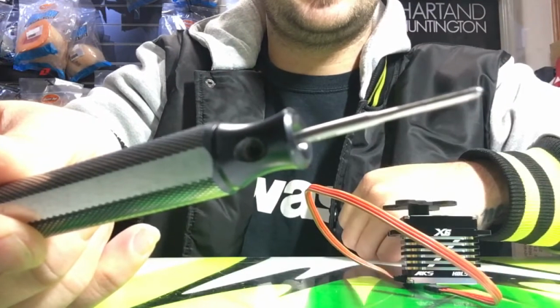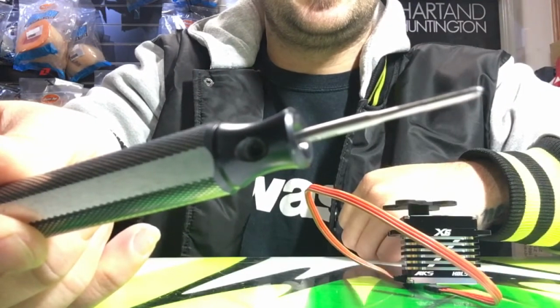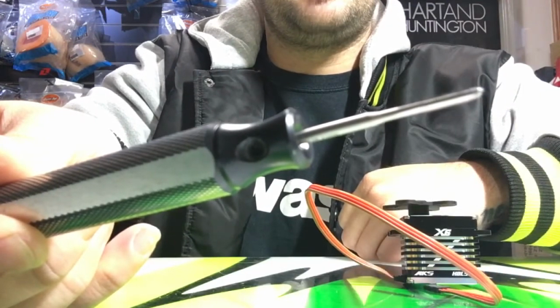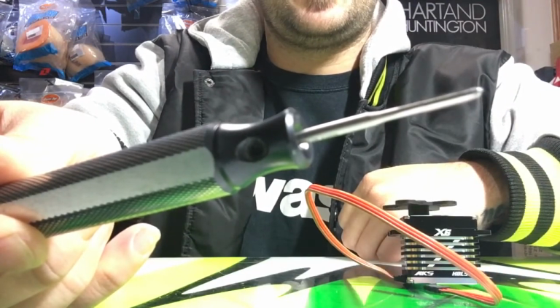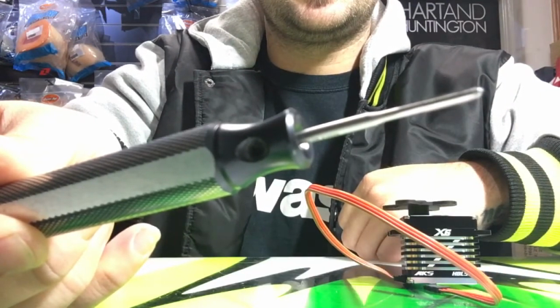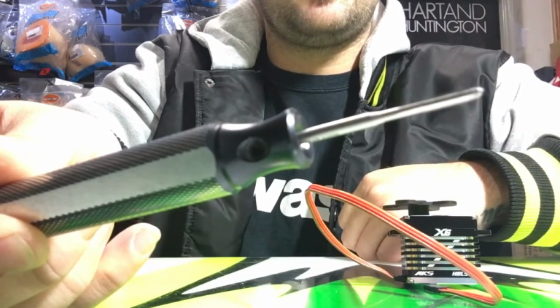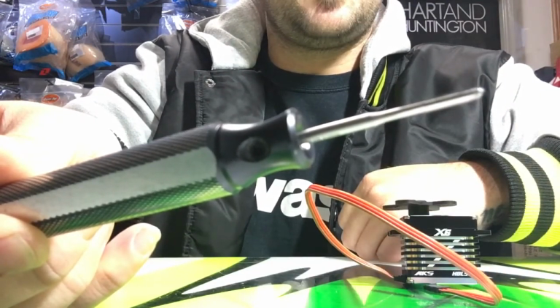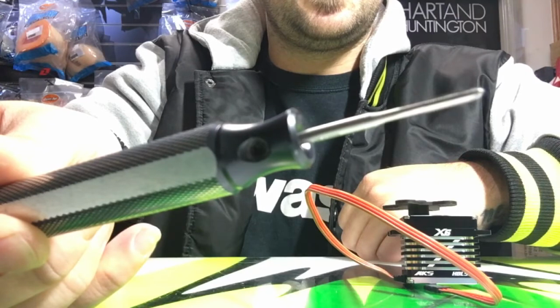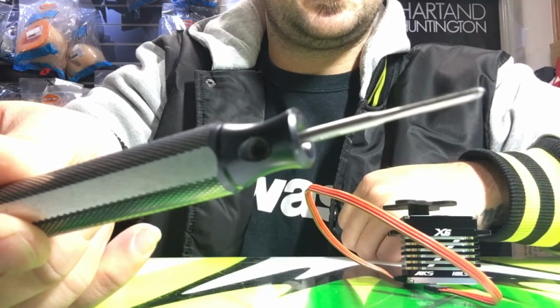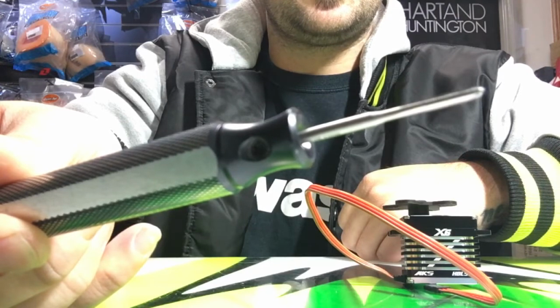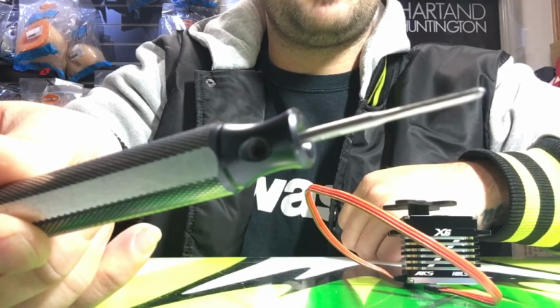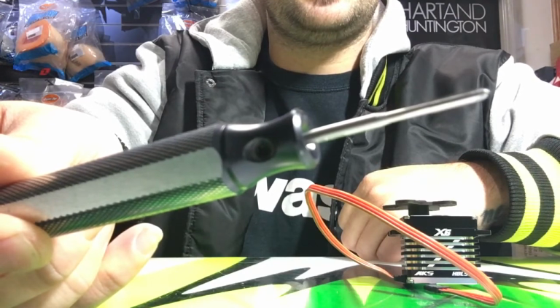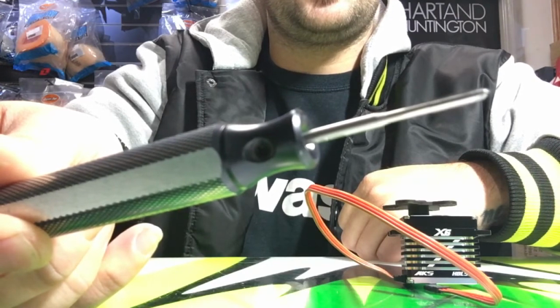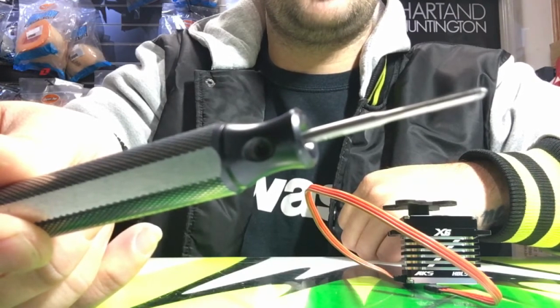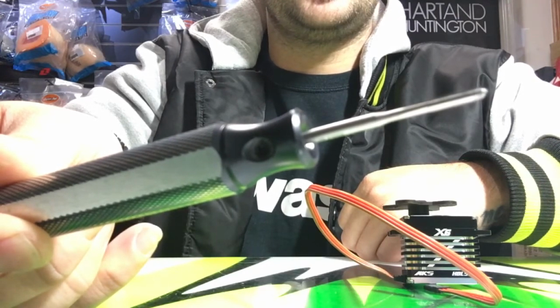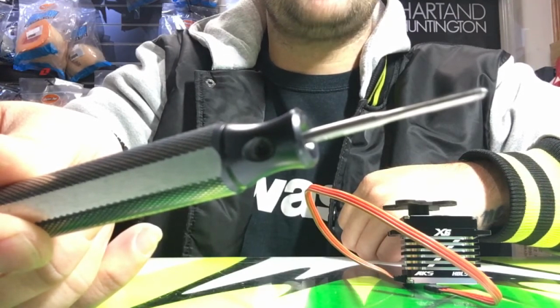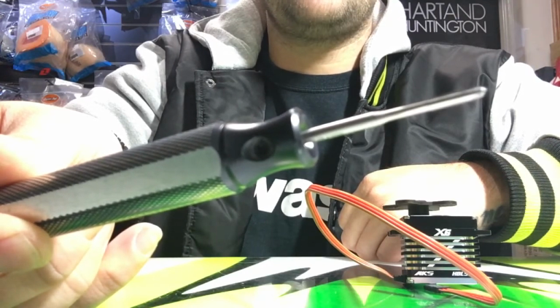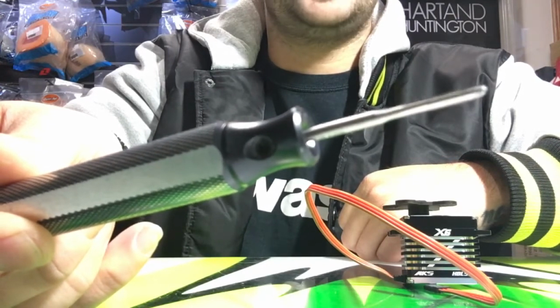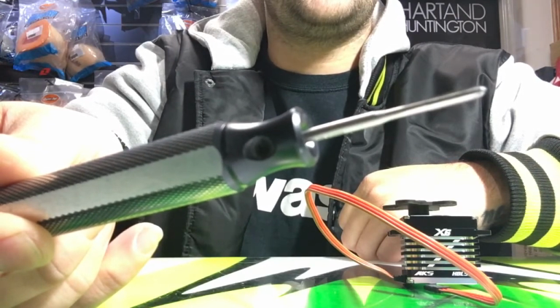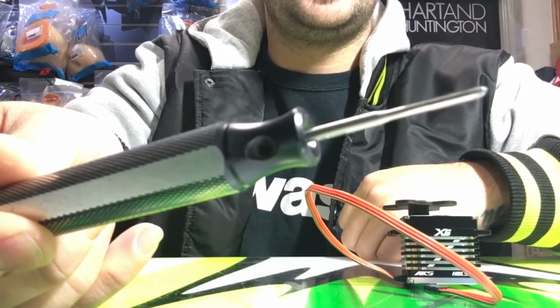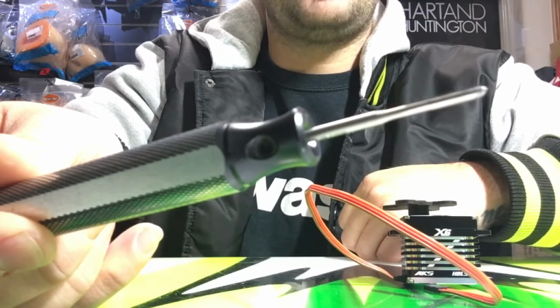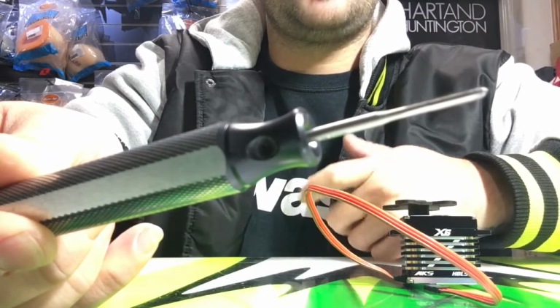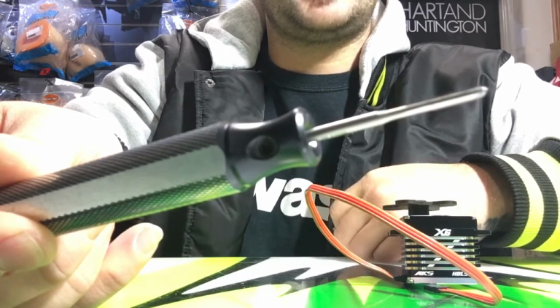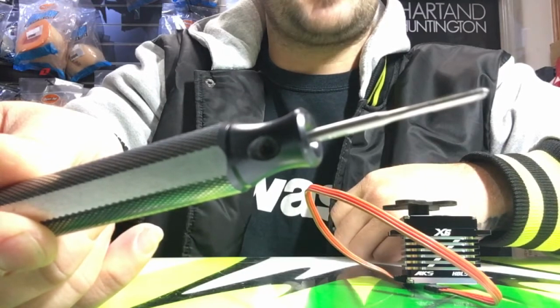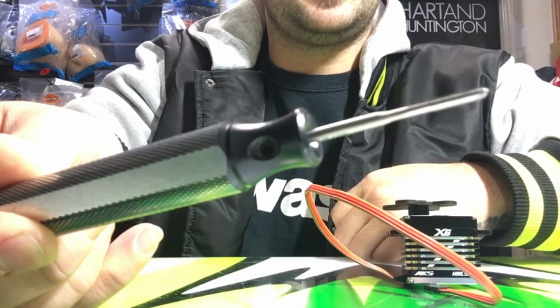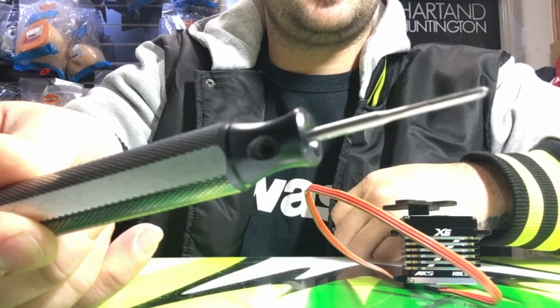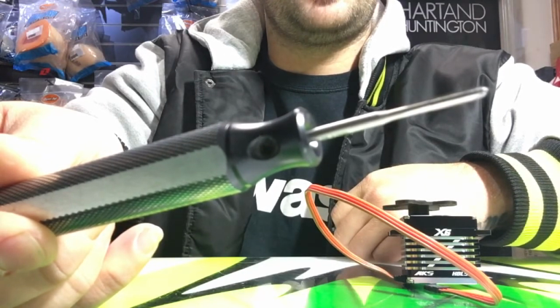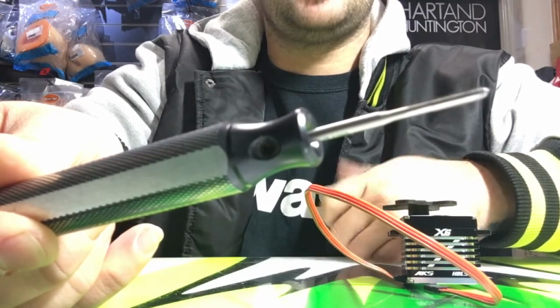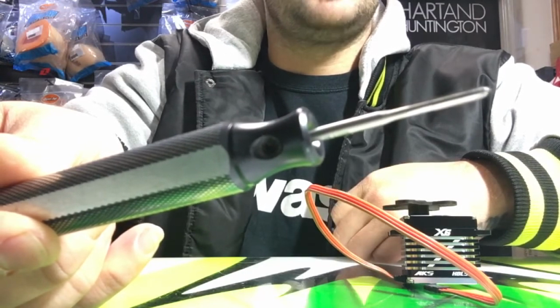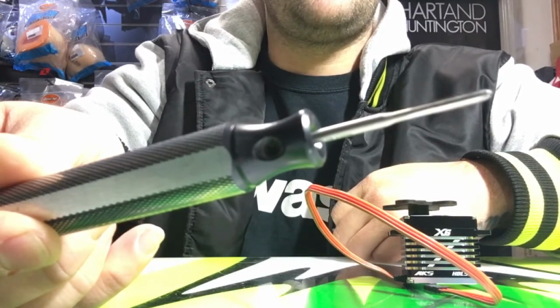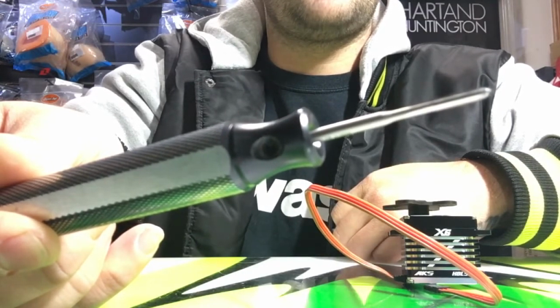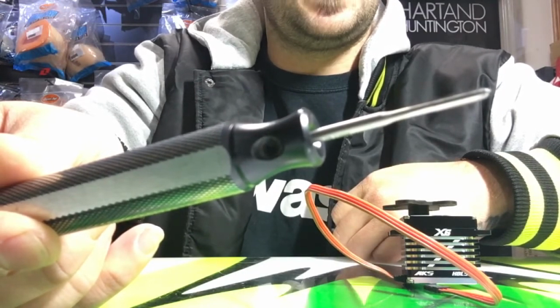You can just work yourself into it, bit by bit, until you get all the way to the bottom until it stops. Don't force it any further, otherwise you risk snapping the tap off into the top of the servo gear — and then you'll be up for either new gears or a new servo.